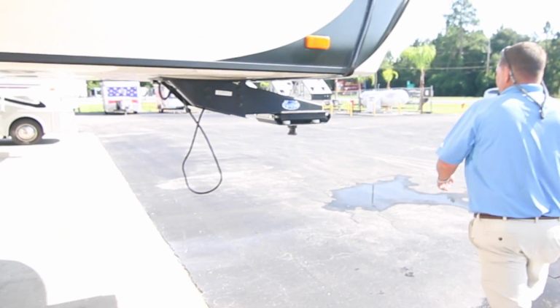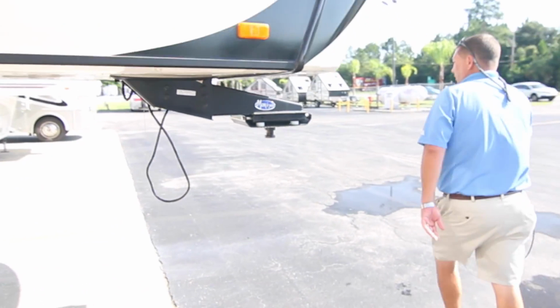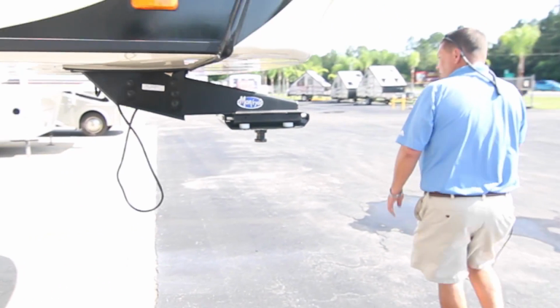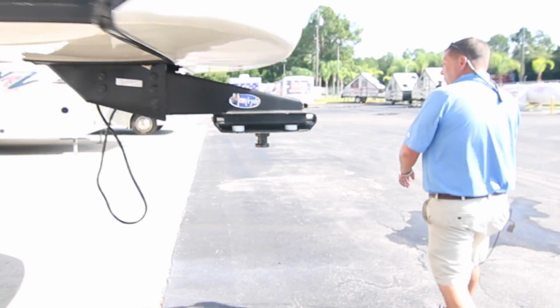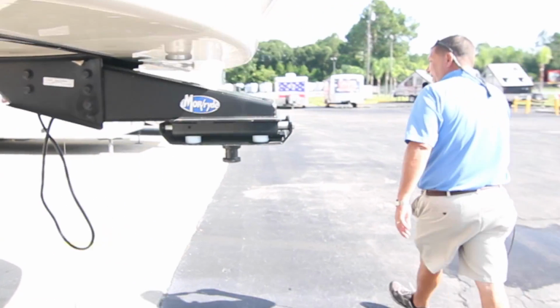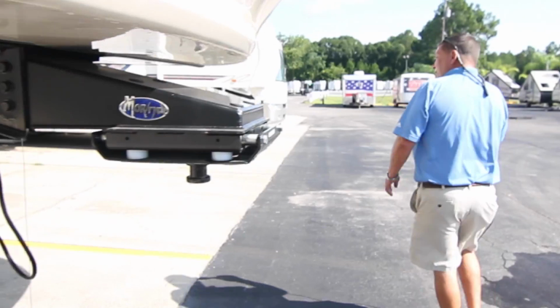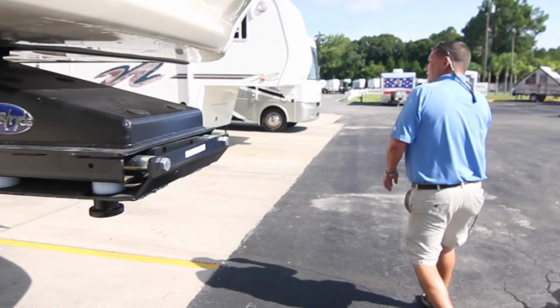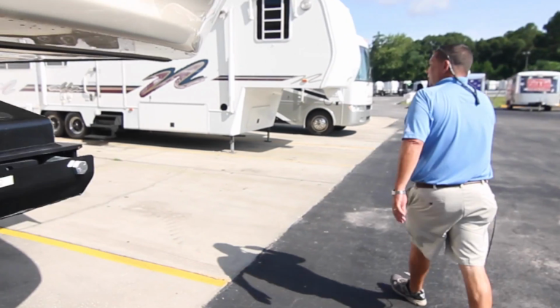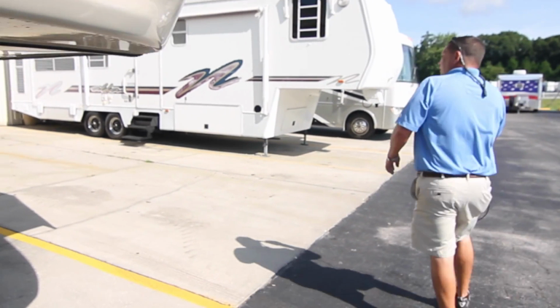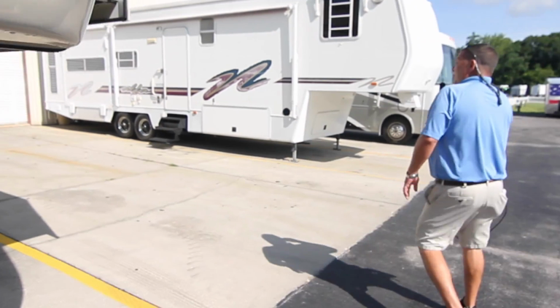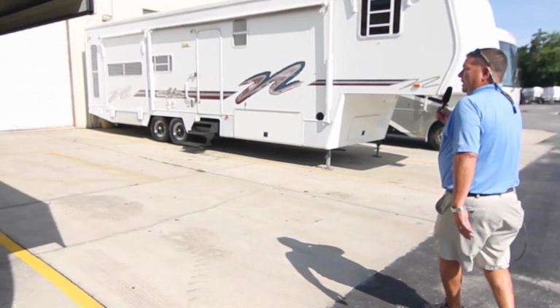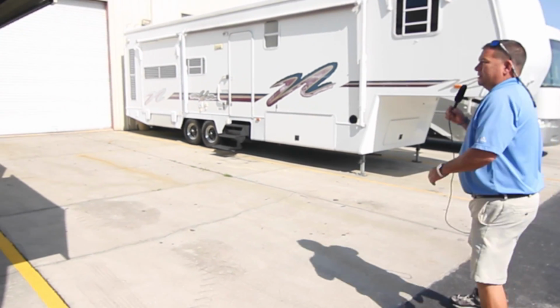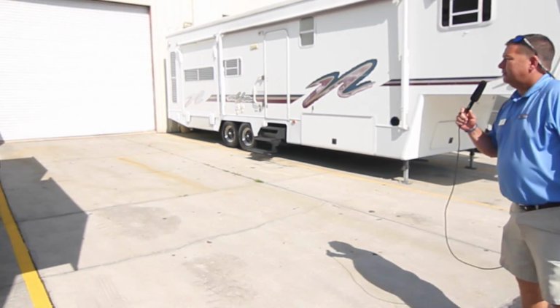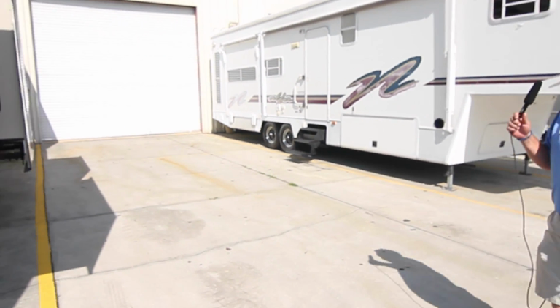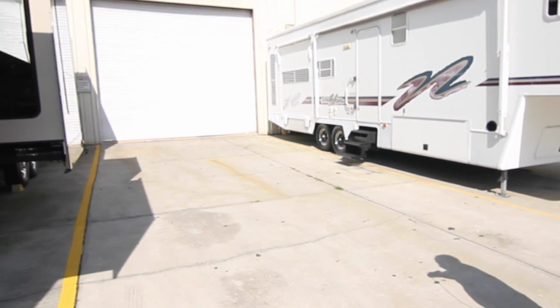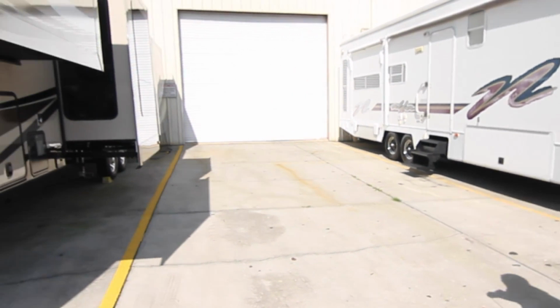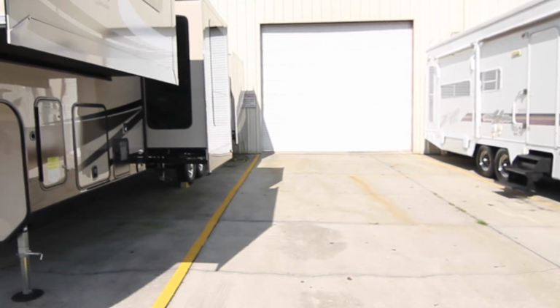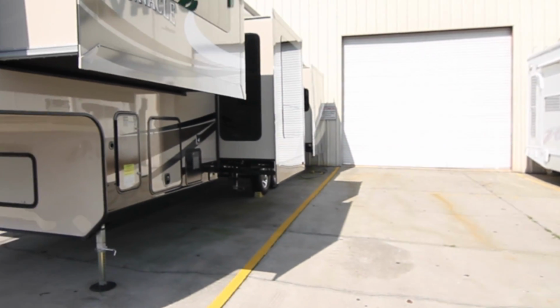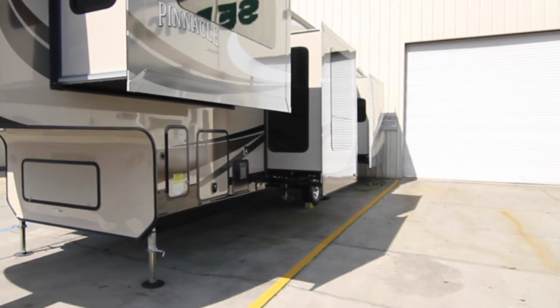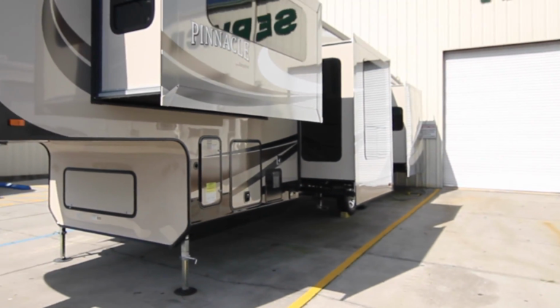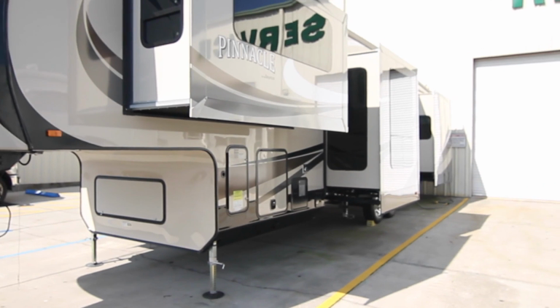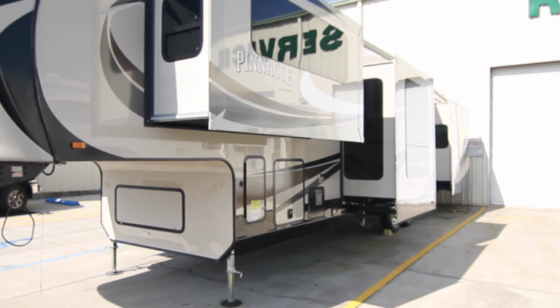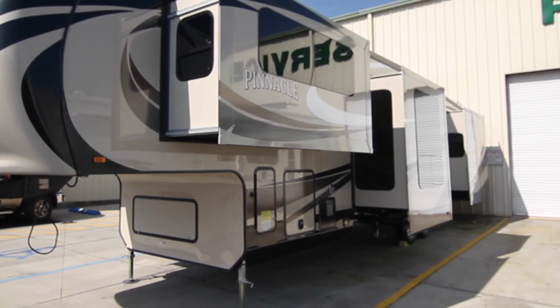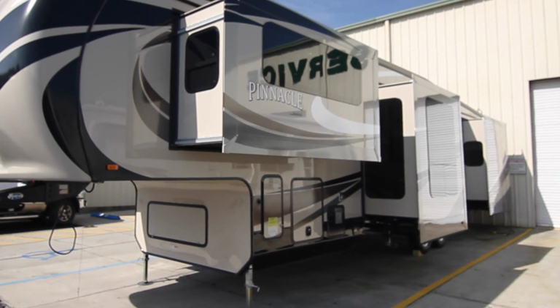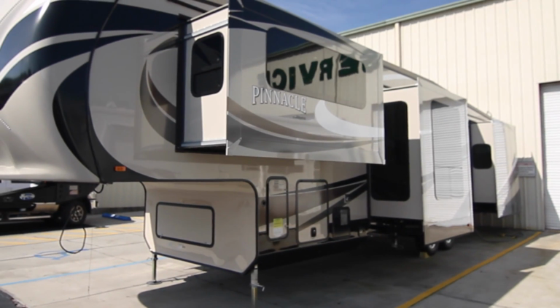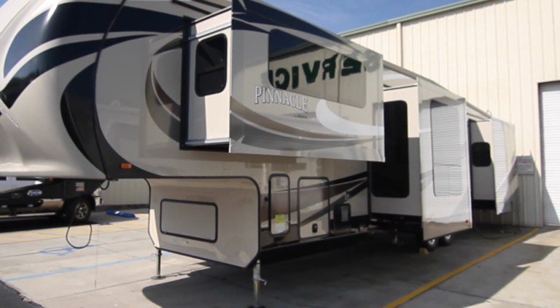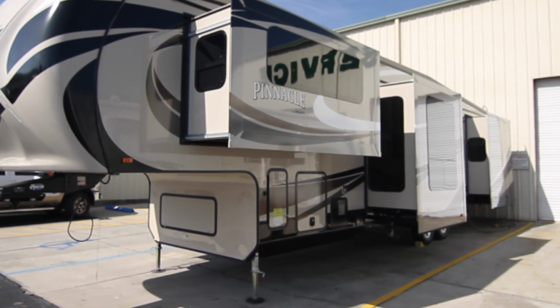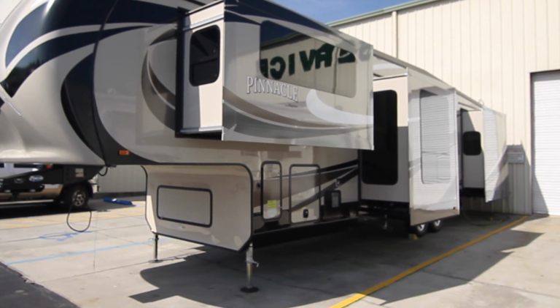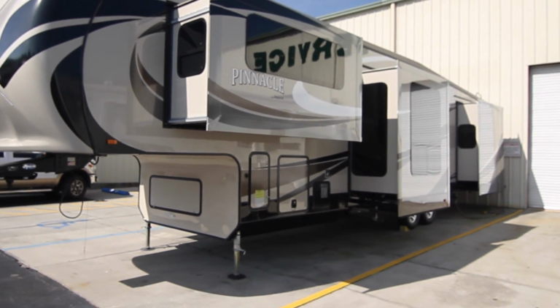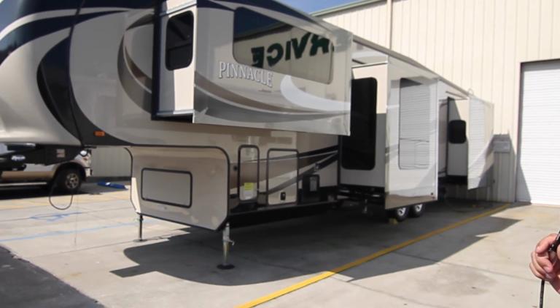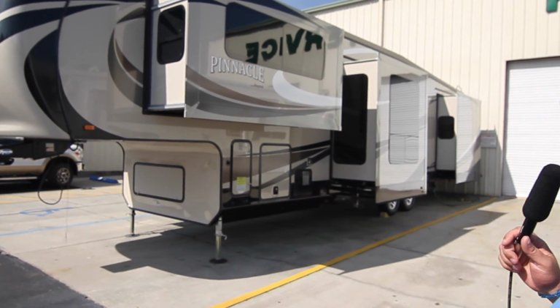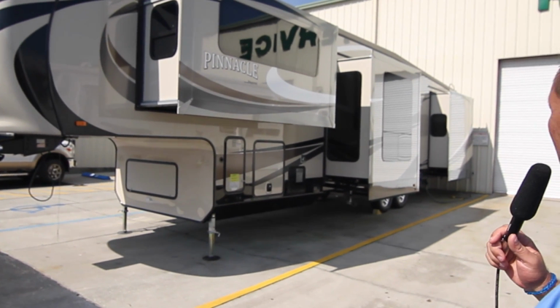You're going to notice on the other side here three slides, including one in the bedroom allowing for an east-west bed. It's going to give you a lot of room in the bedroom. We're going to take a look inside in just a moment.